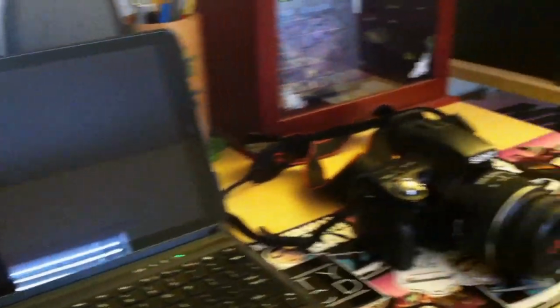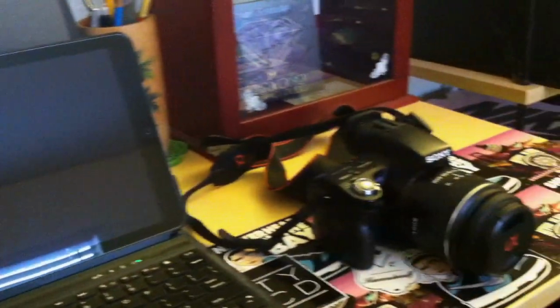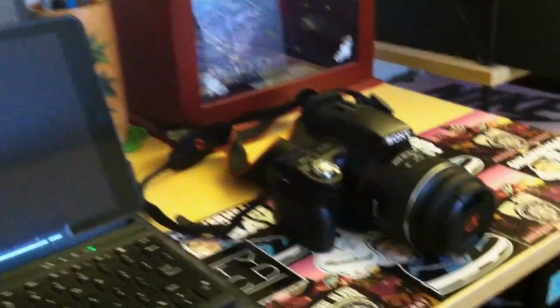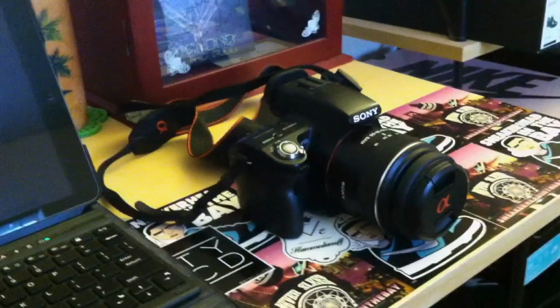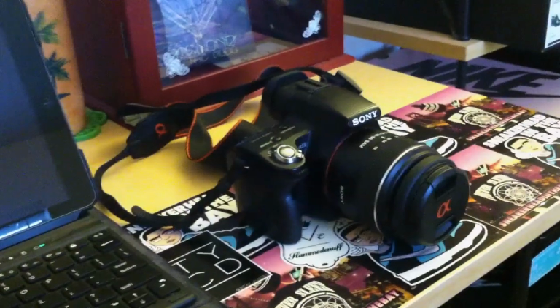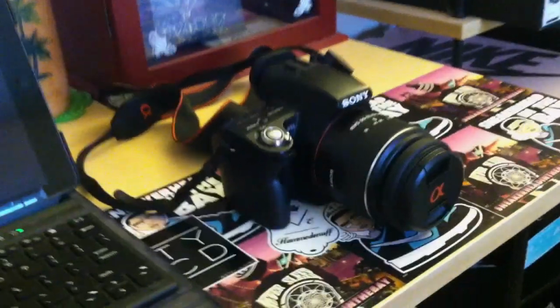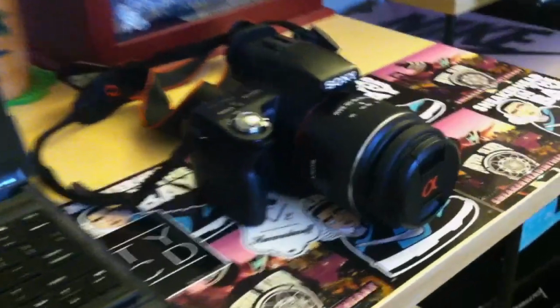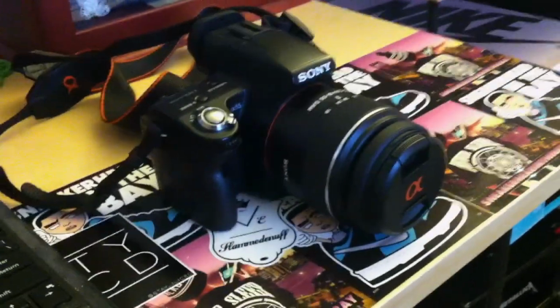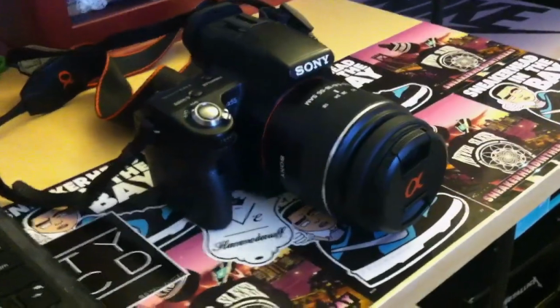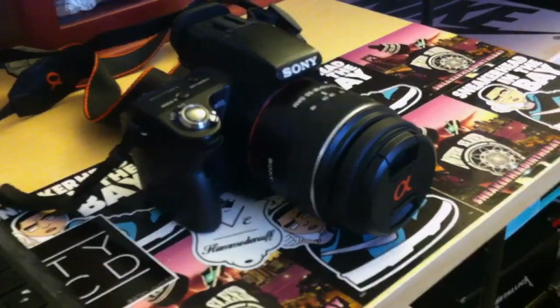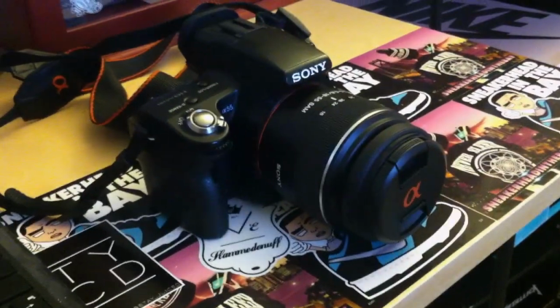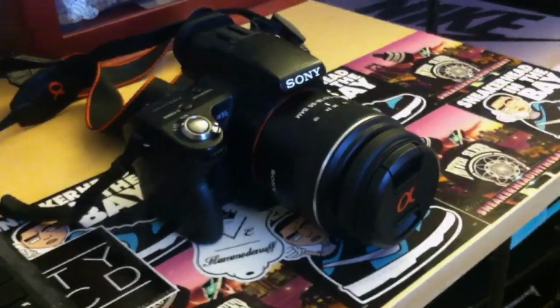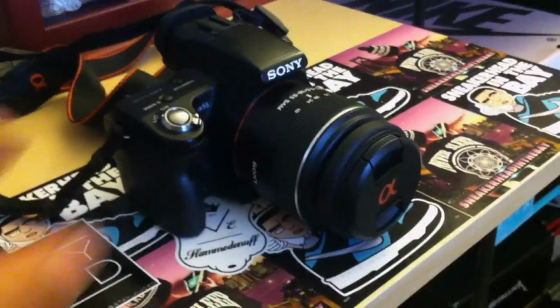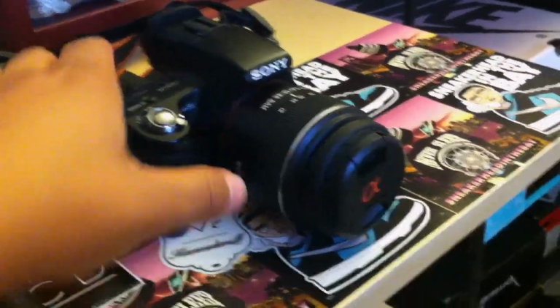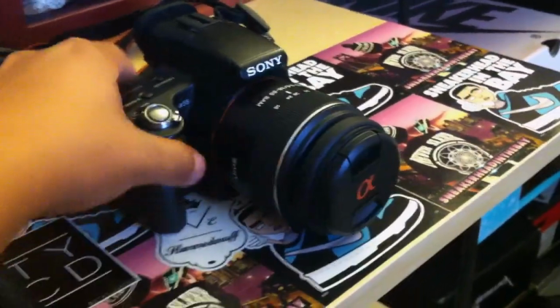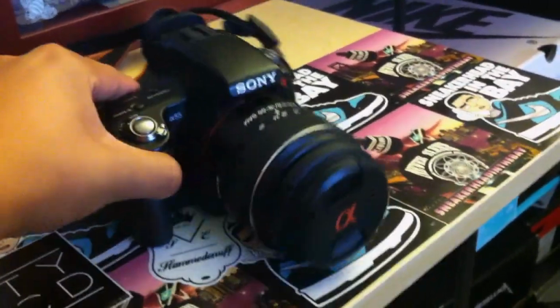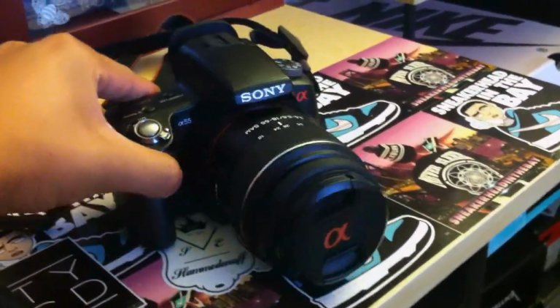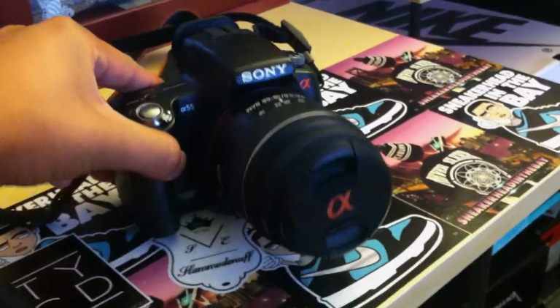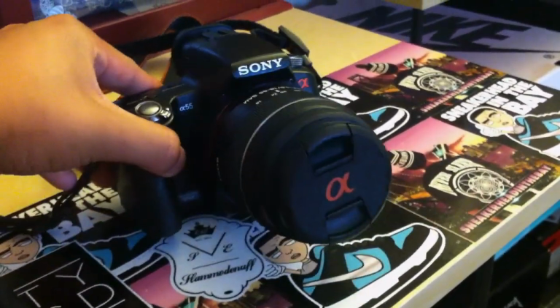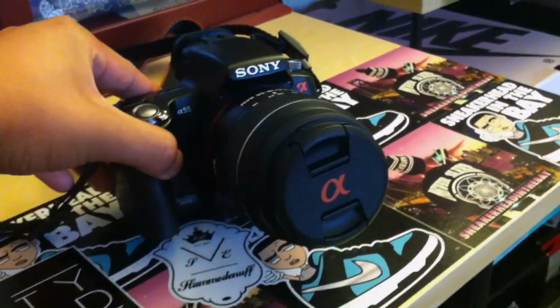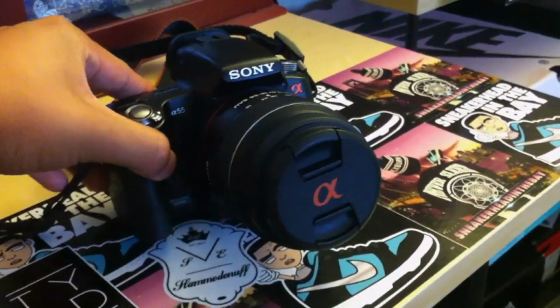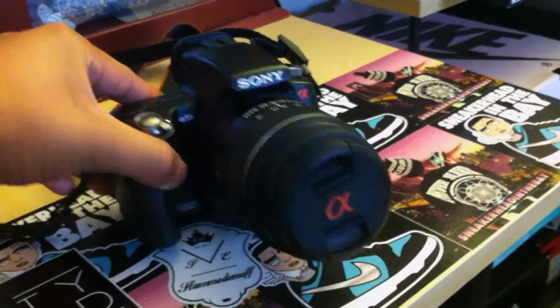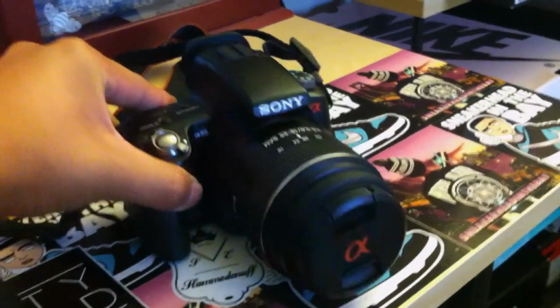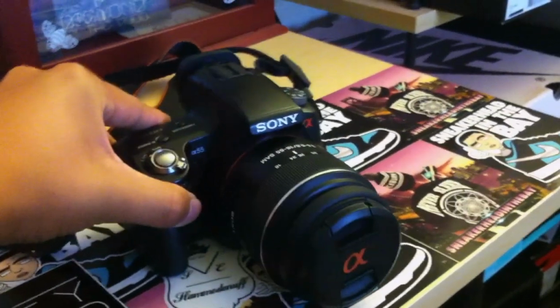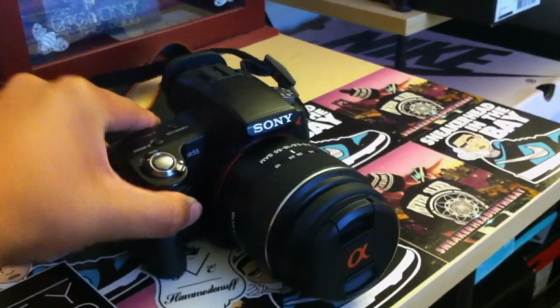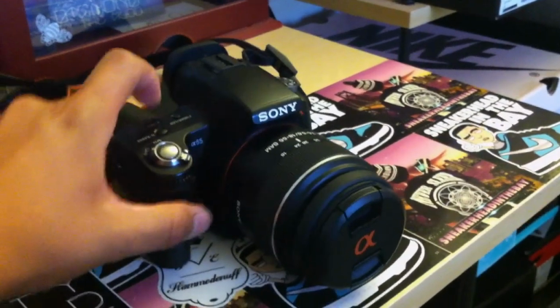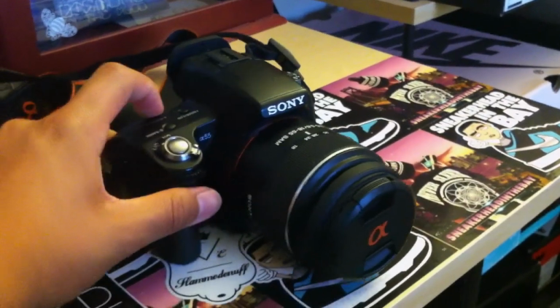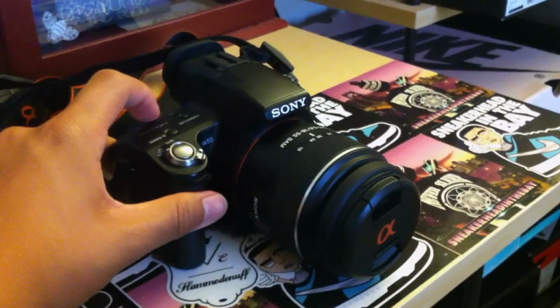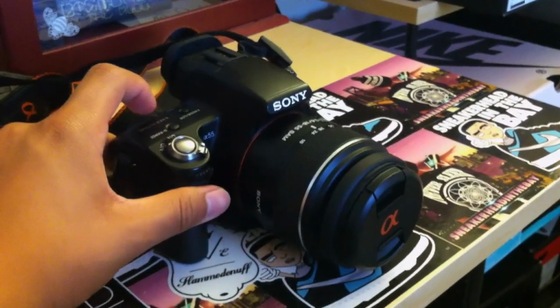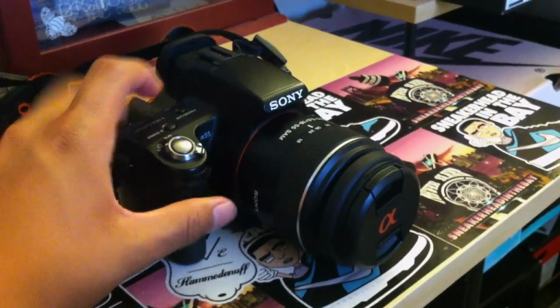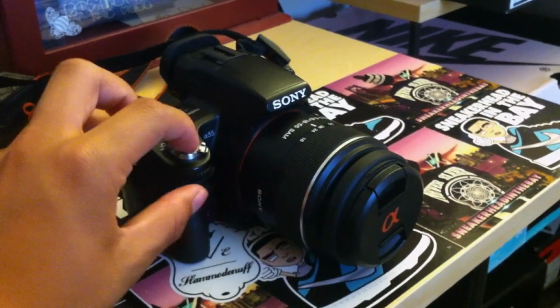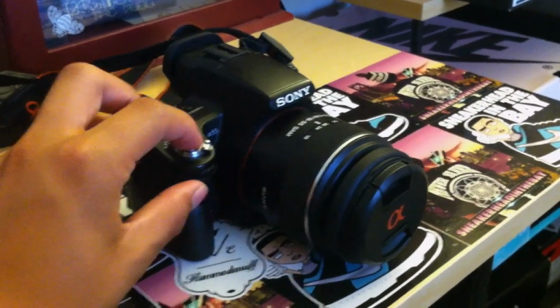Right now this is what I'm using — it's a Sony A55. That's what I've been using lately to get those high-definition shots.